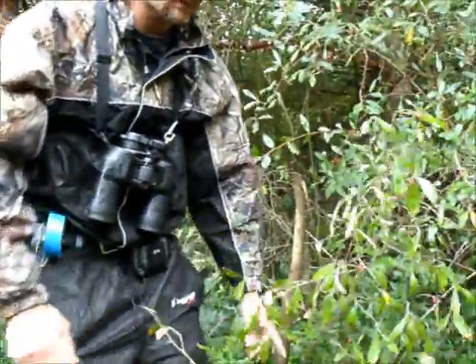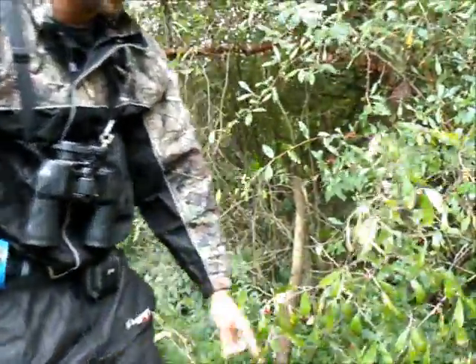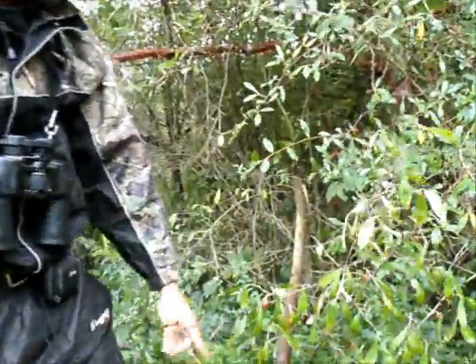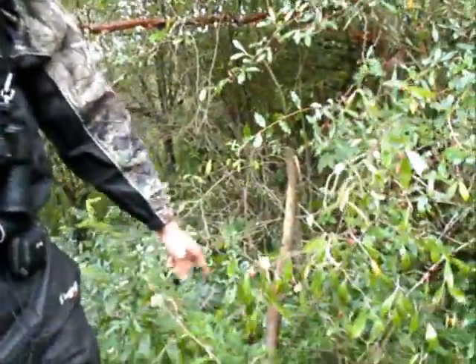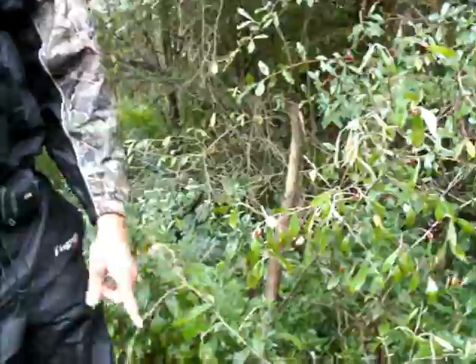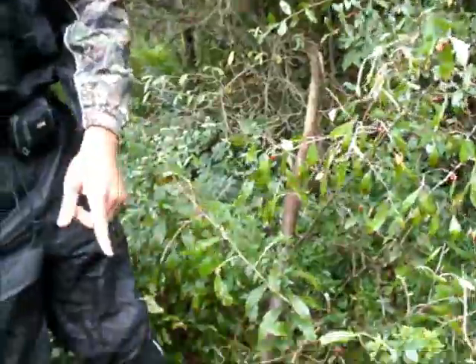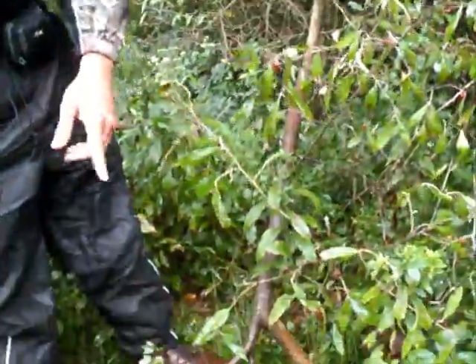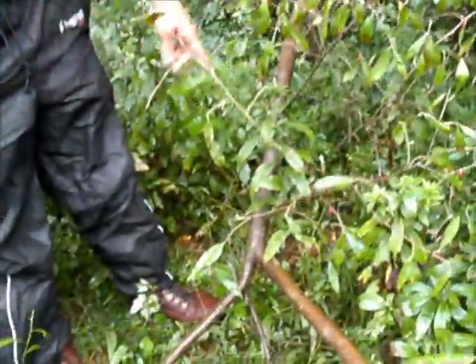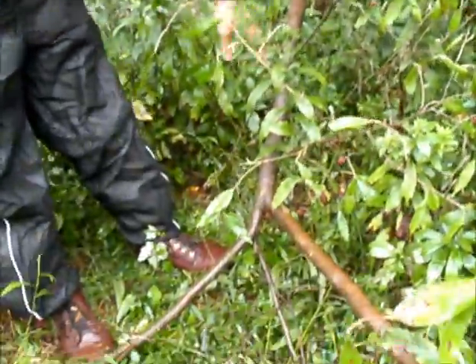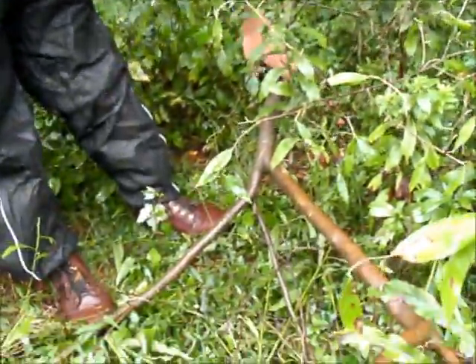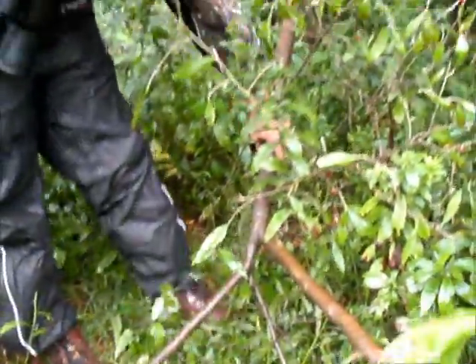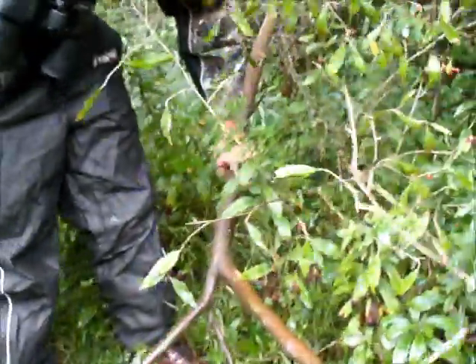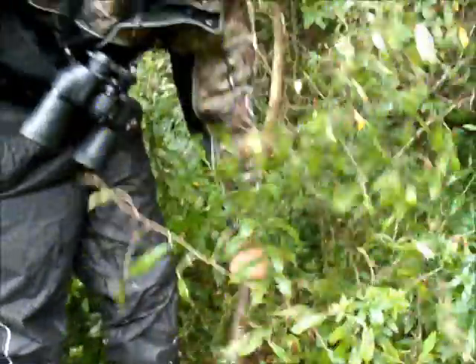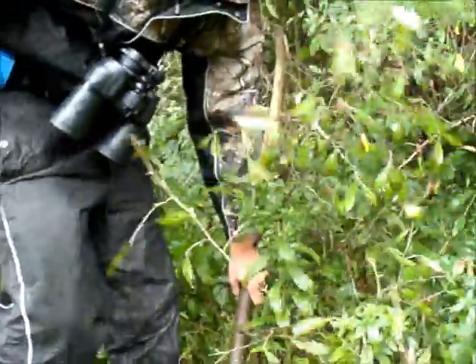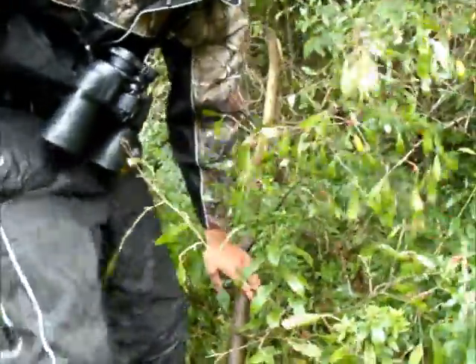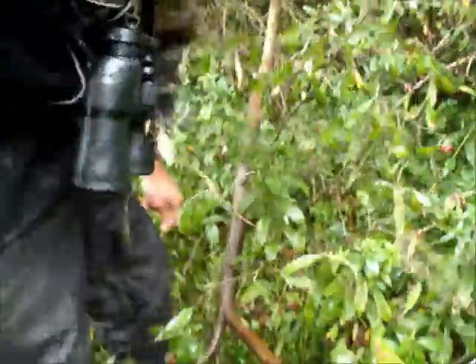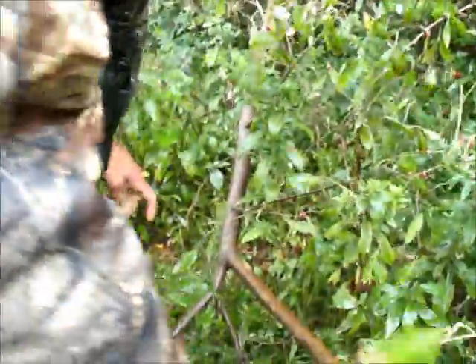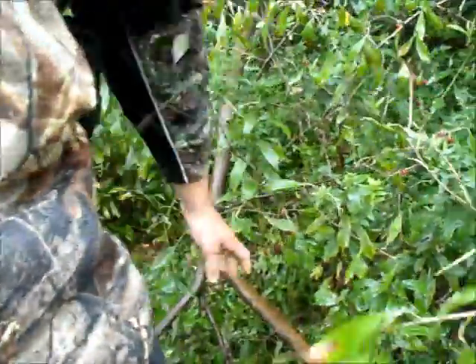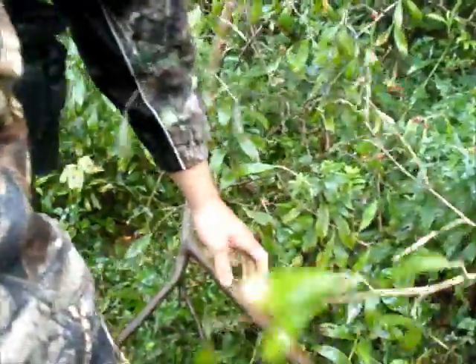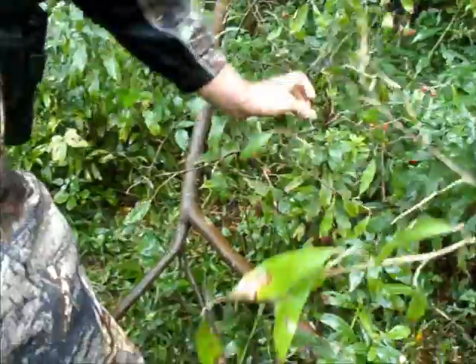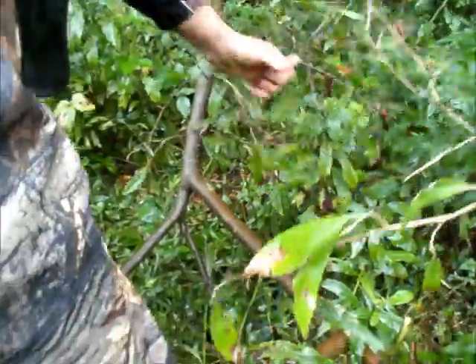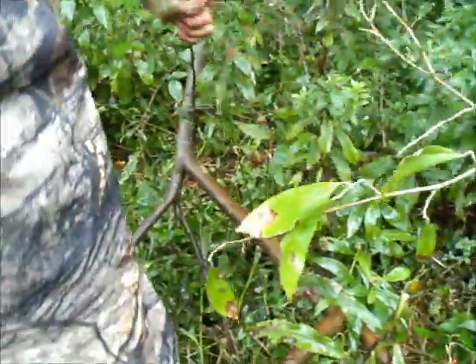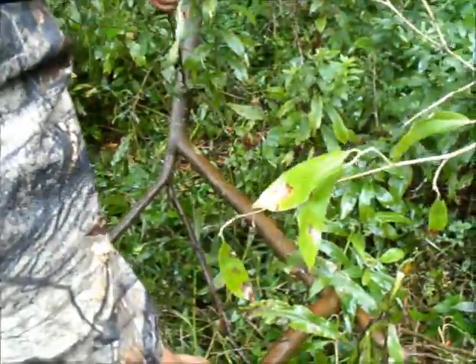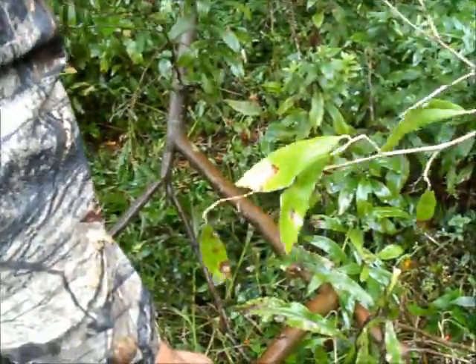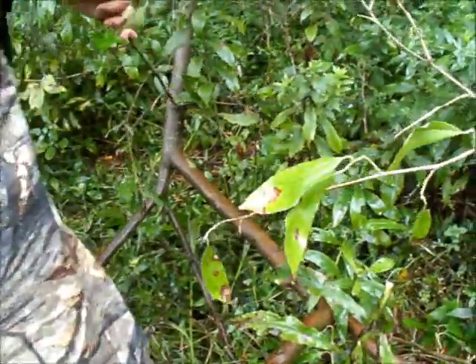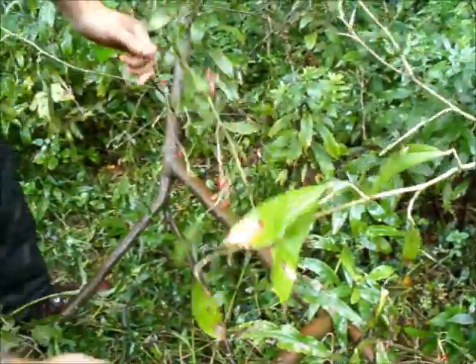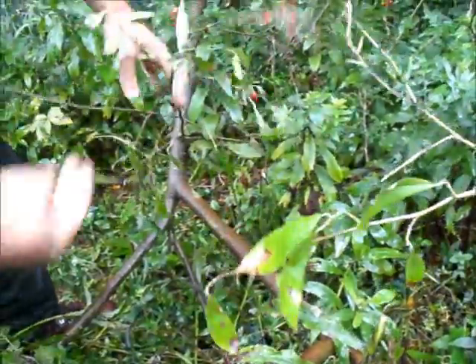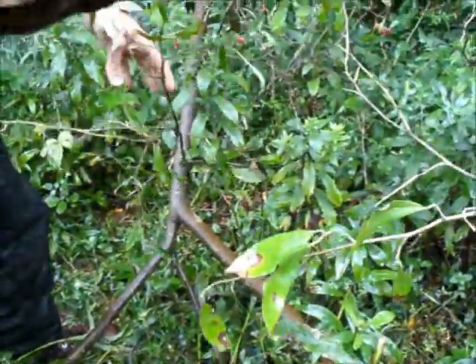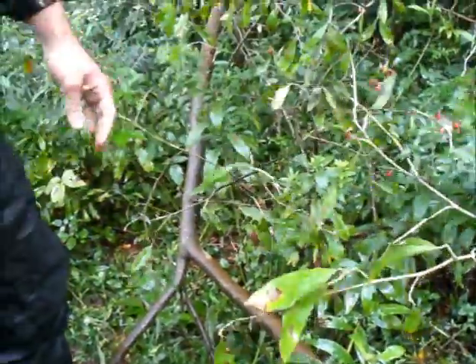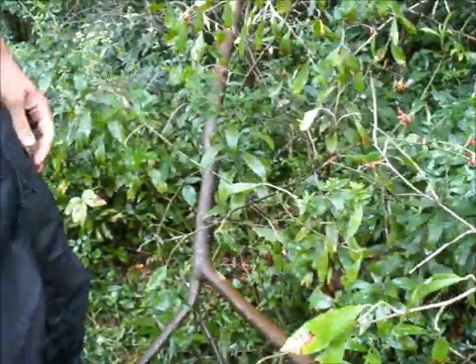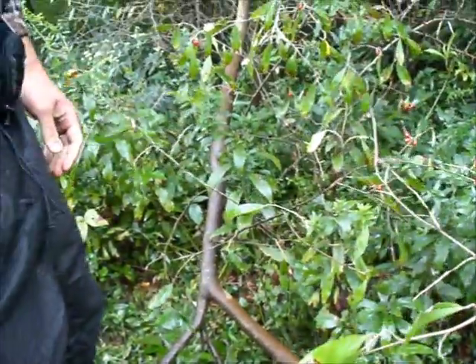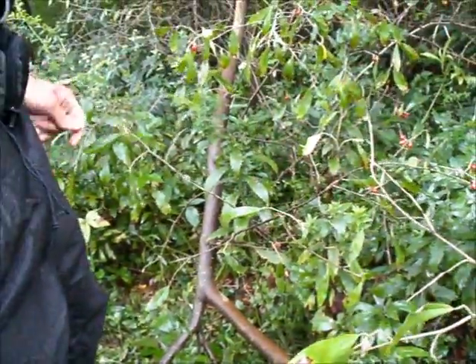Jim, can you get some video of that? He pulled this branch down, knocks it on the ground with his hands, and then he just takes his mouth along like a little vacuum — it sucks those berries right off.